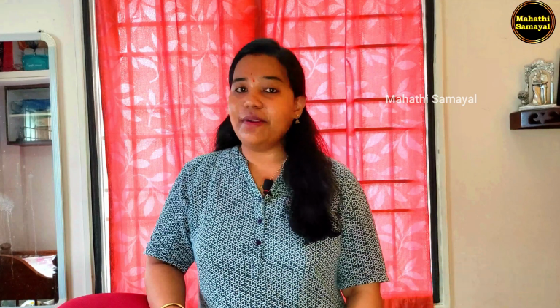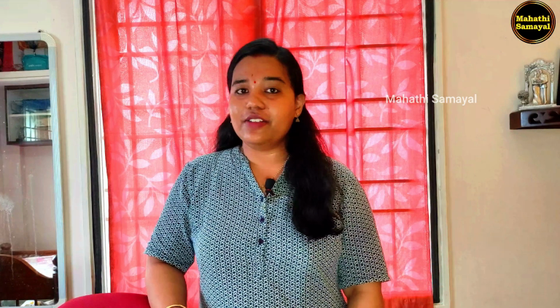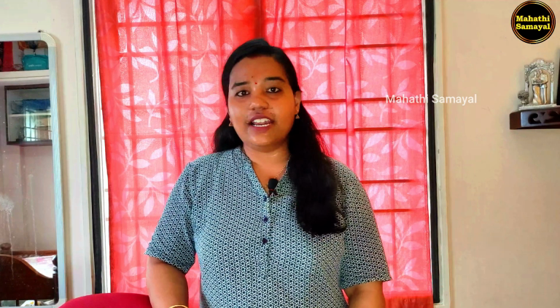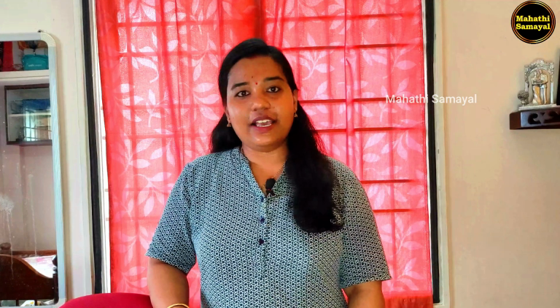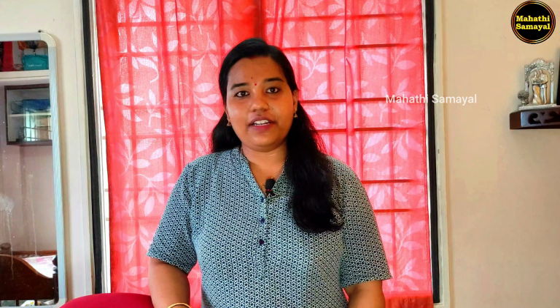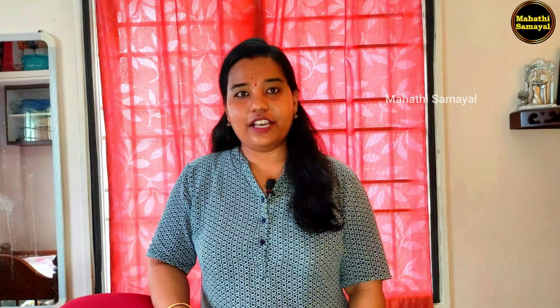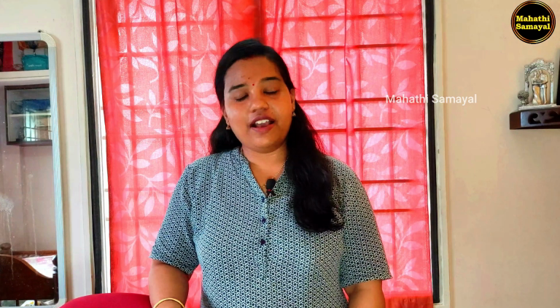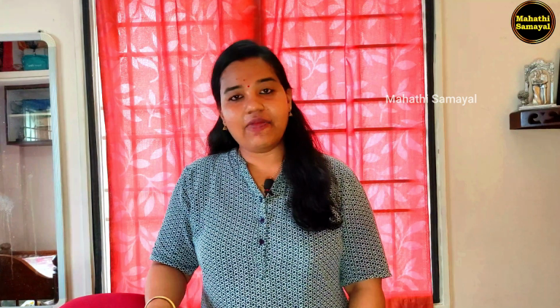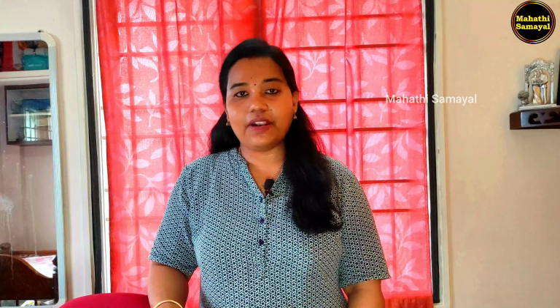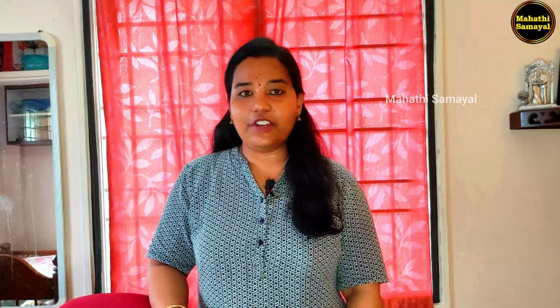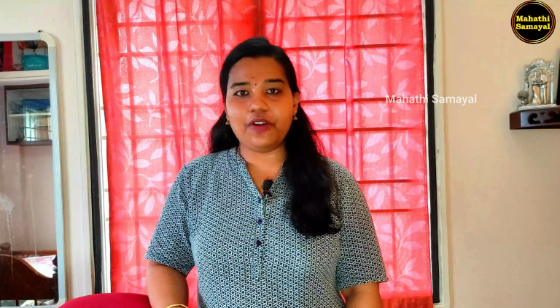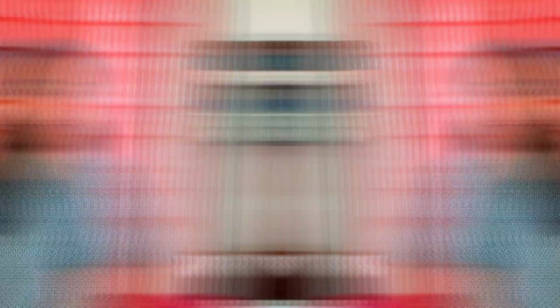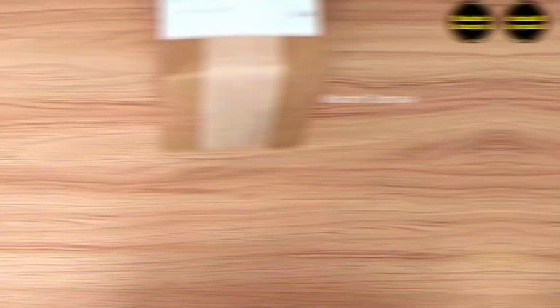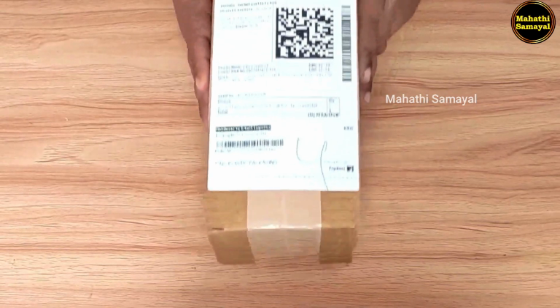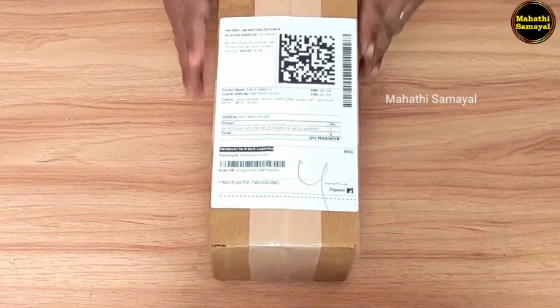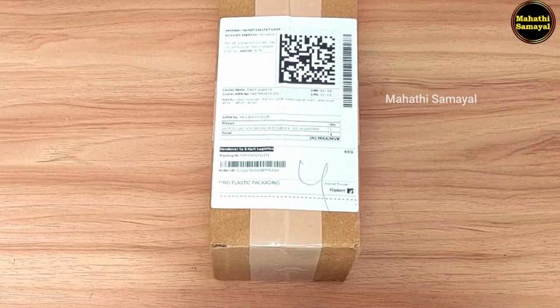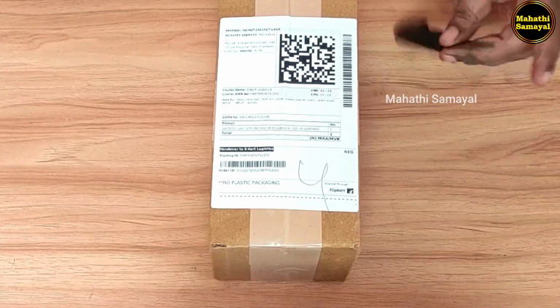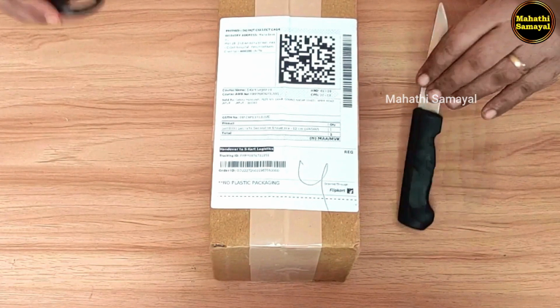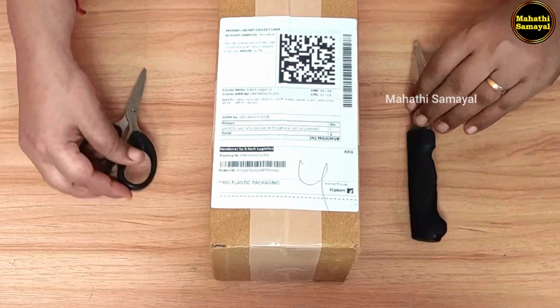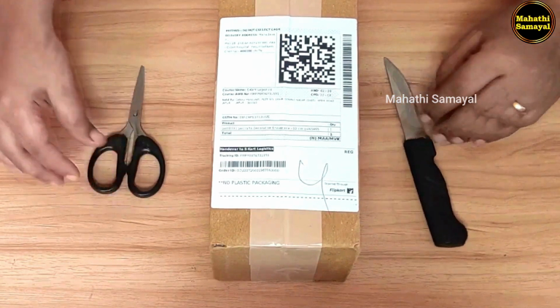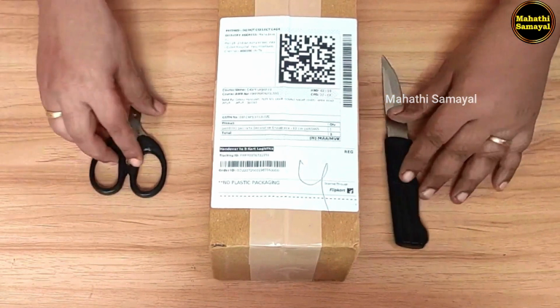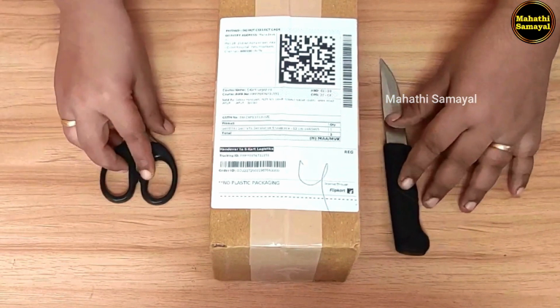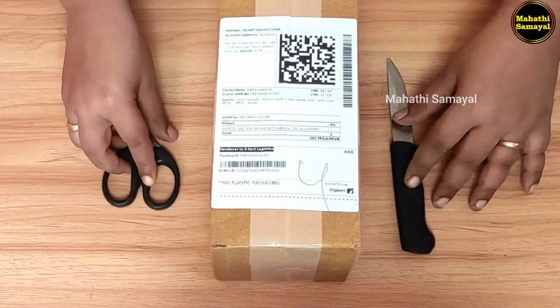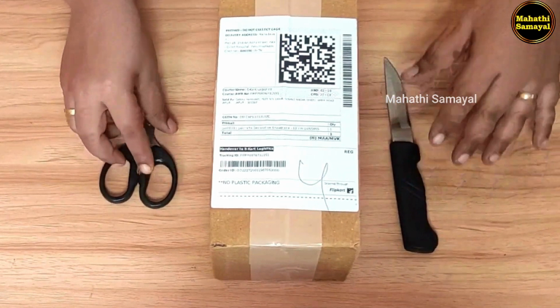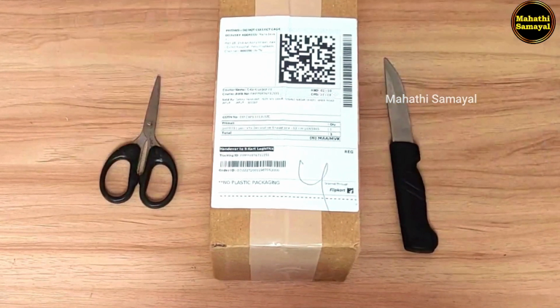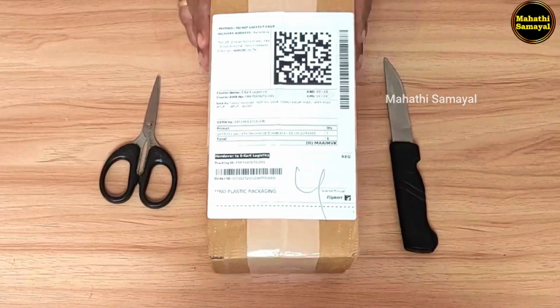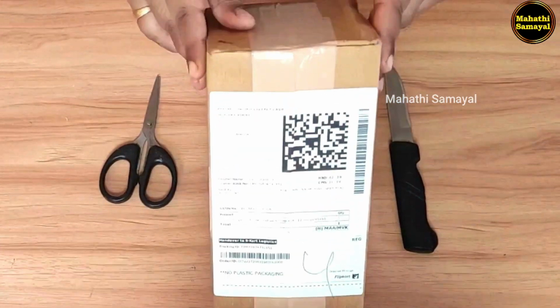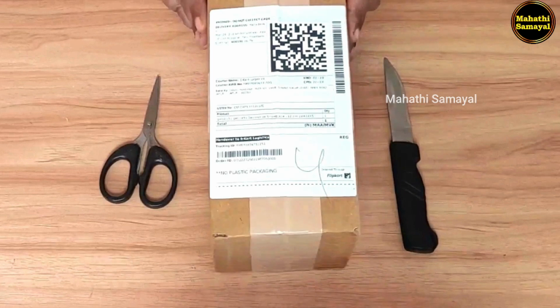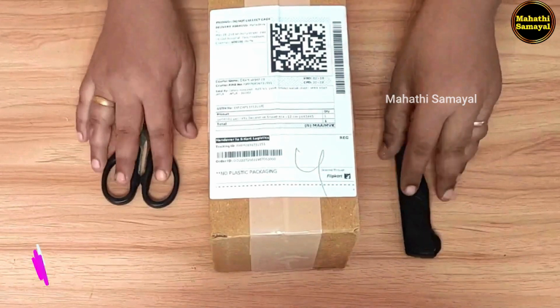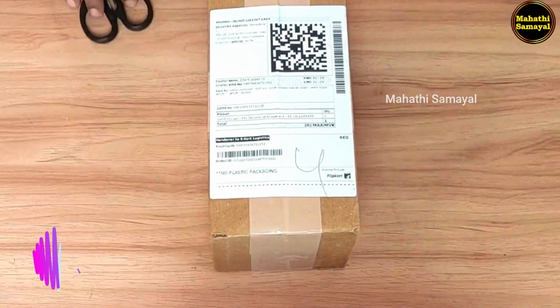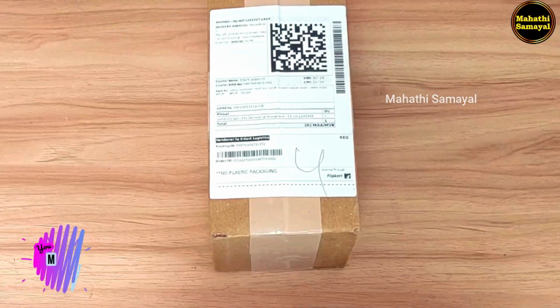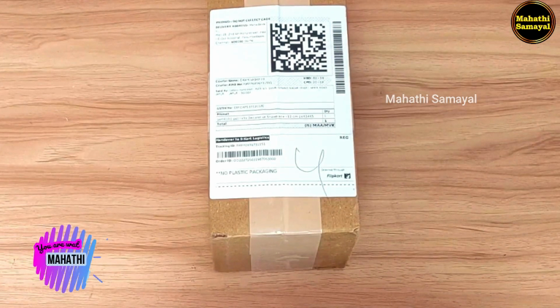Let's try this one — please tell me in the comments. Let's go to the video. The first unboxing is an Elephant Showpiece. The packing is very neat.